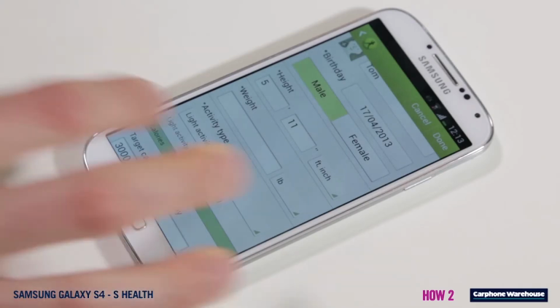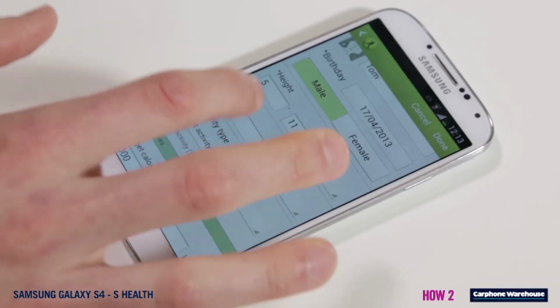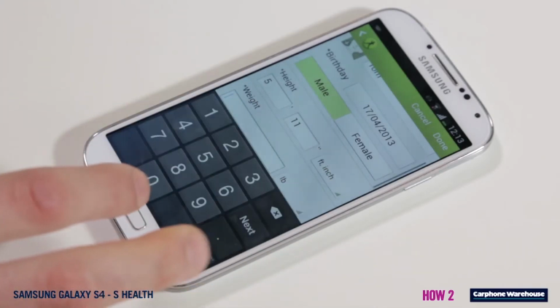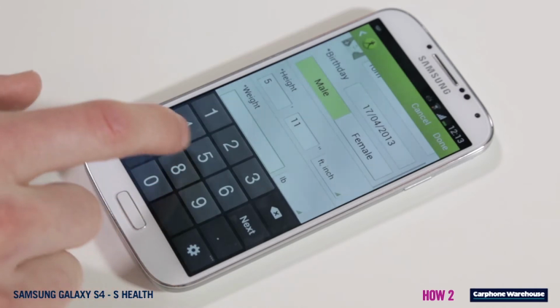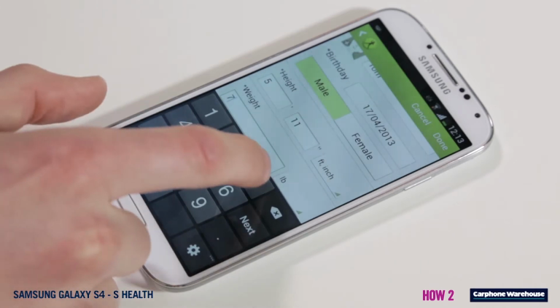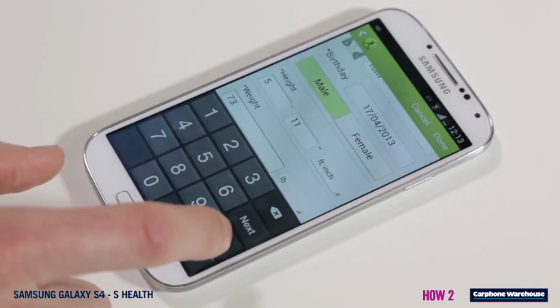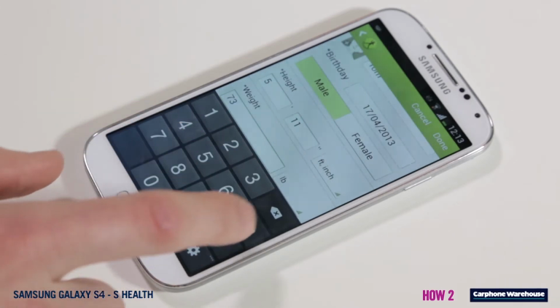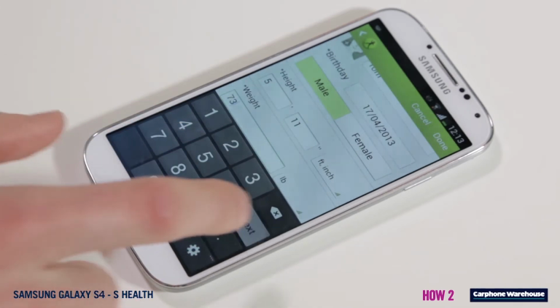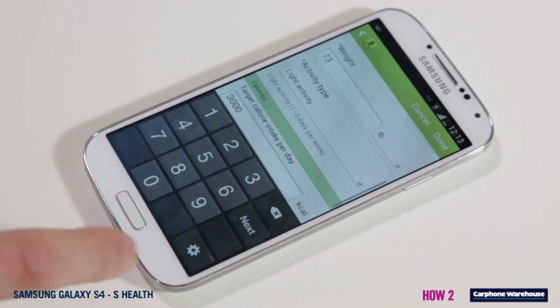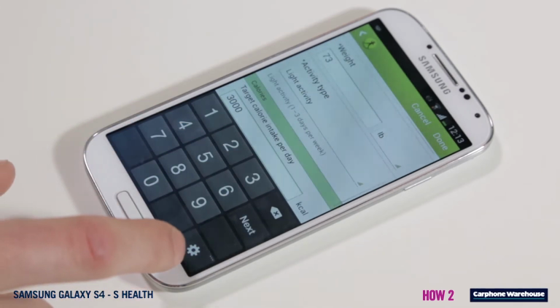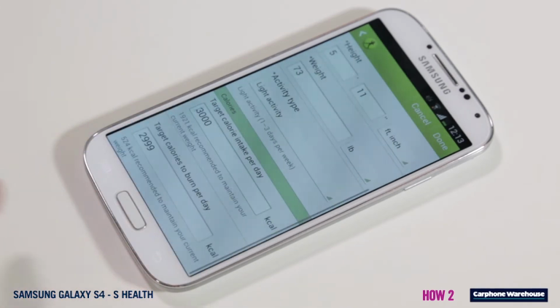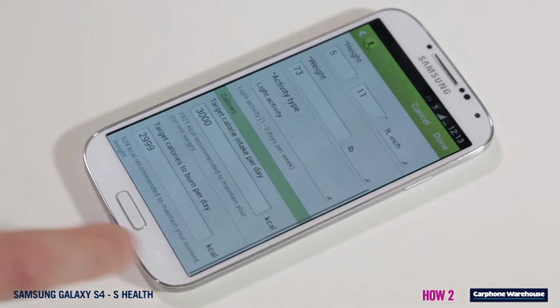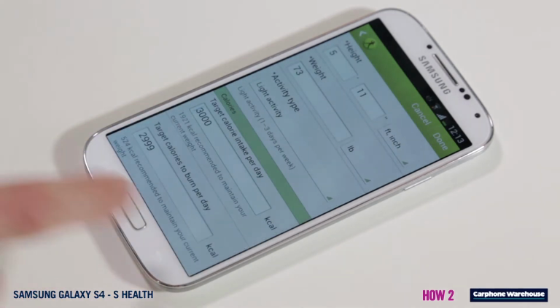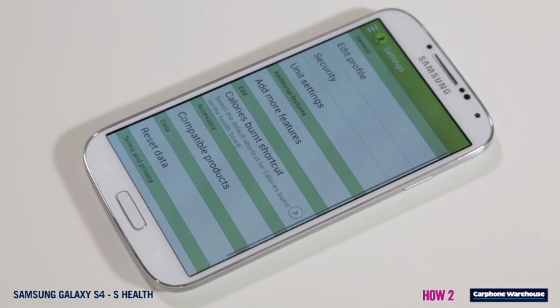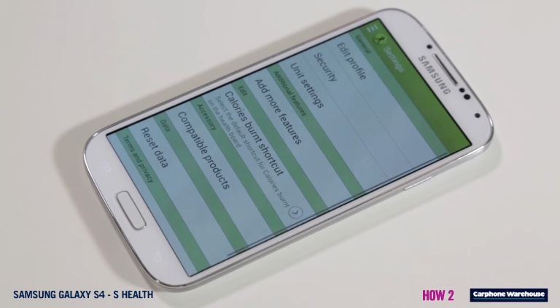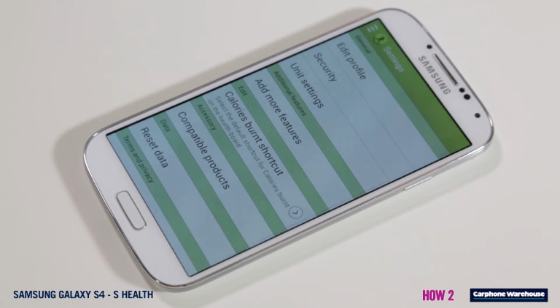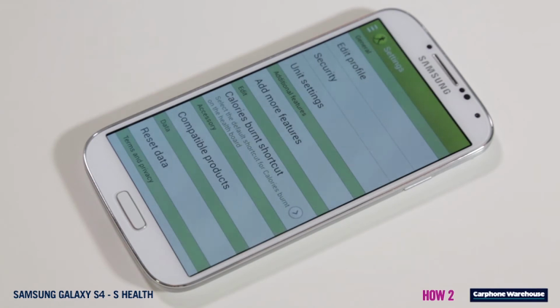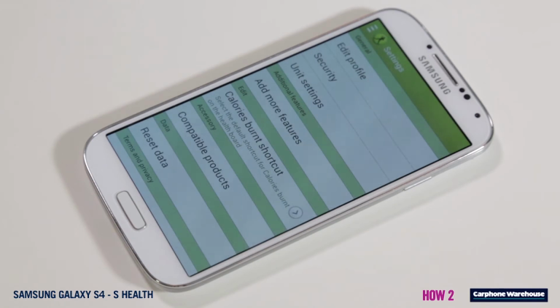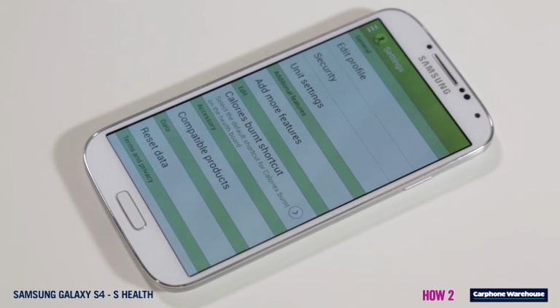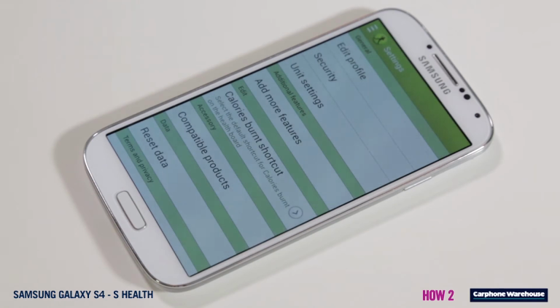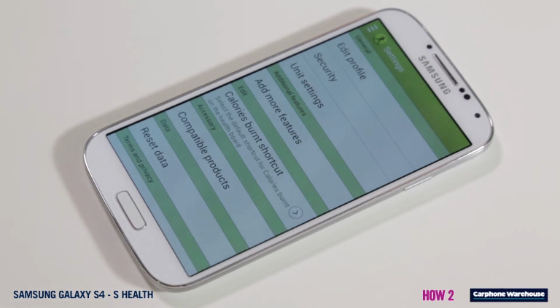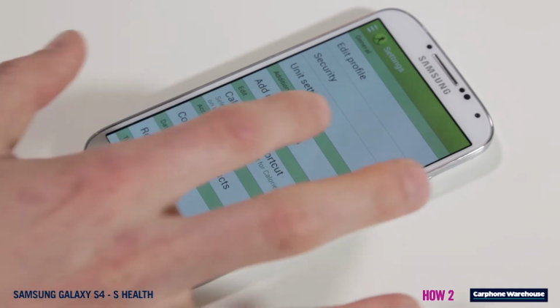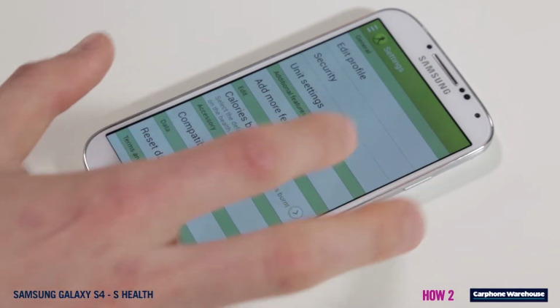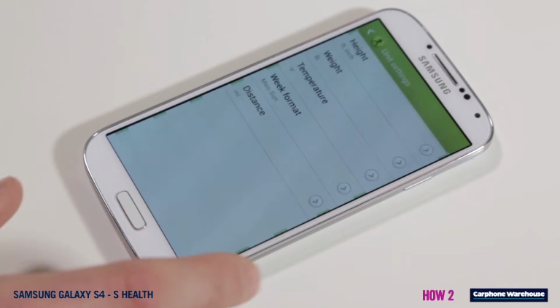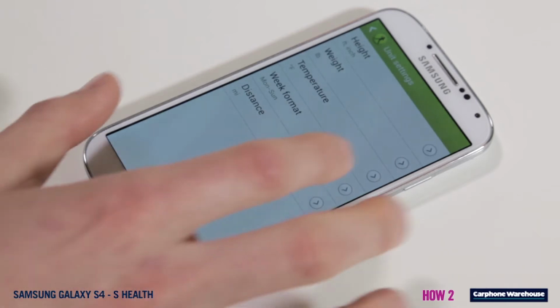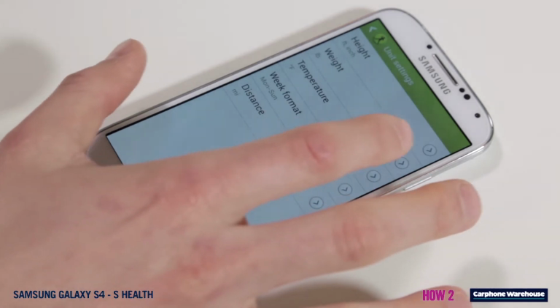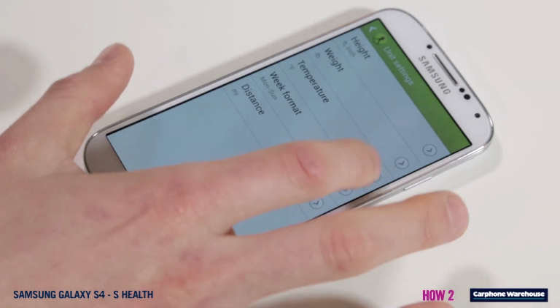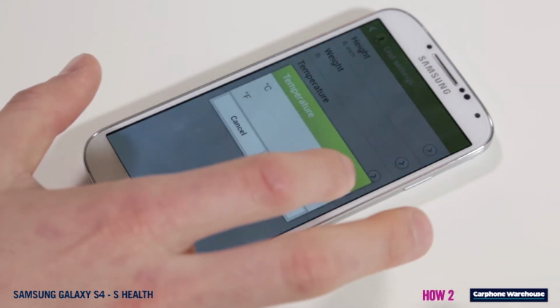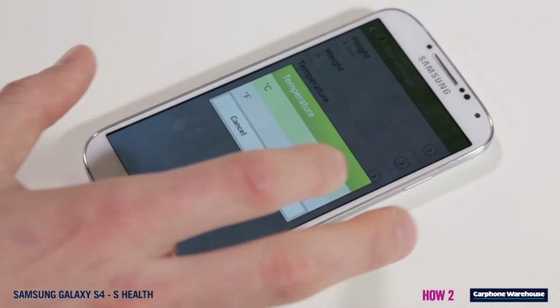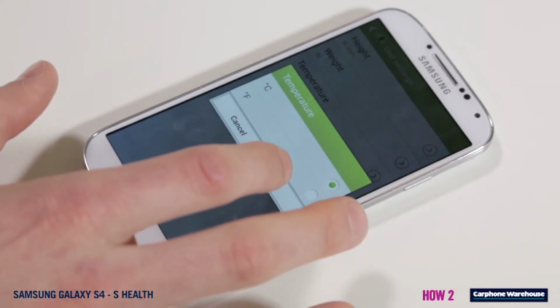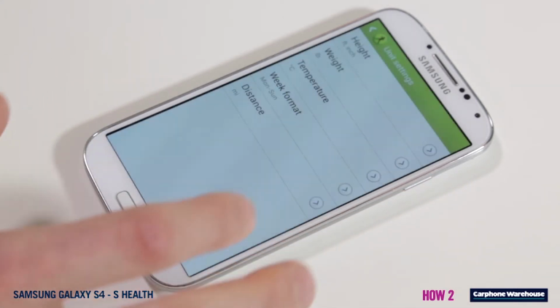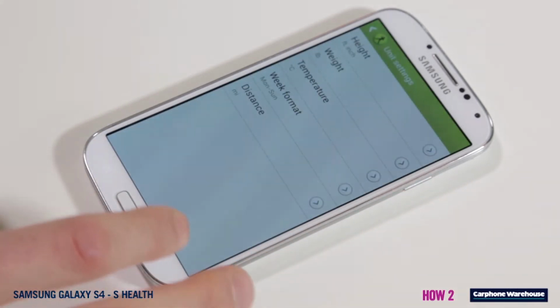First, set up your profile. Try to be as accurate as possible so the Galaxy S4 can make accurate measurements. Then you can enter the settings menu from the top left of the screen to alter units such as degrees Celsius or Fahrenheit, and set up a password.